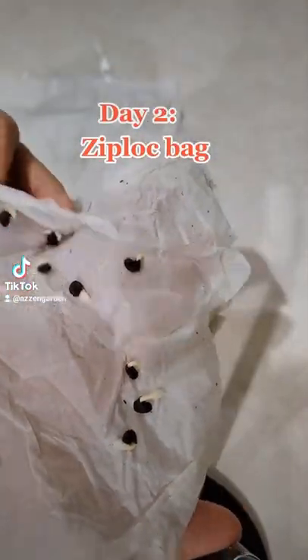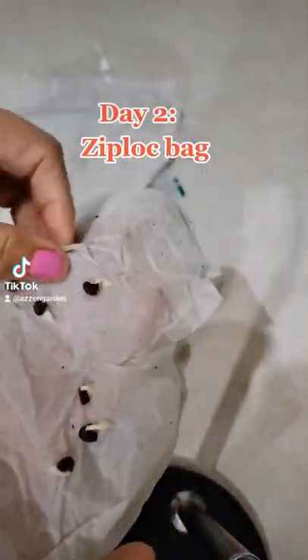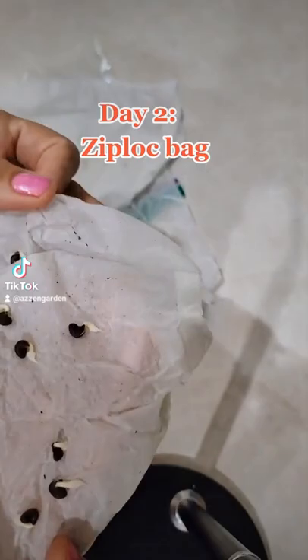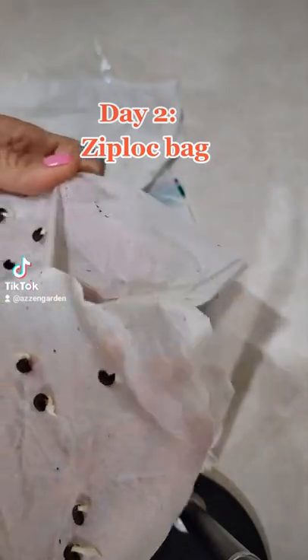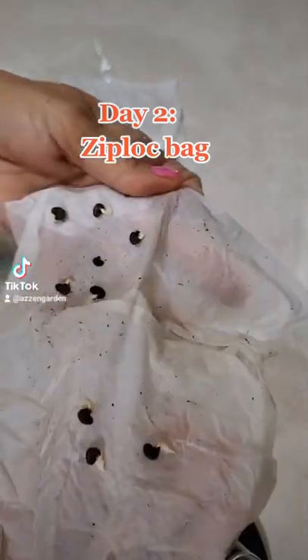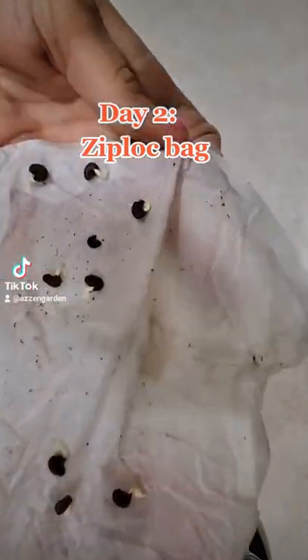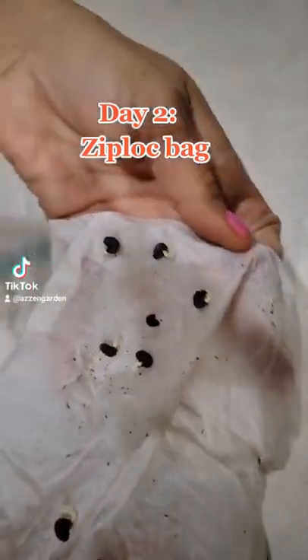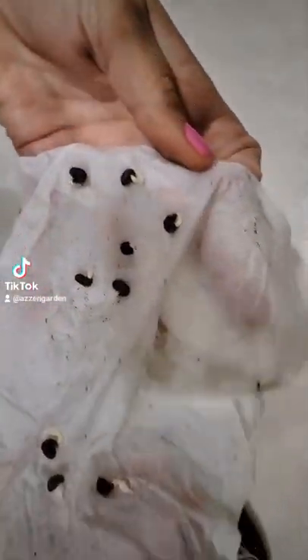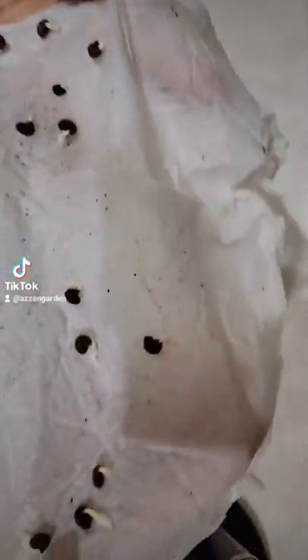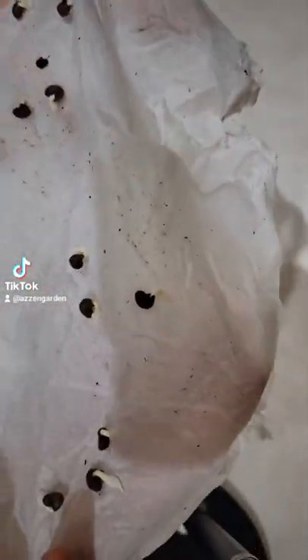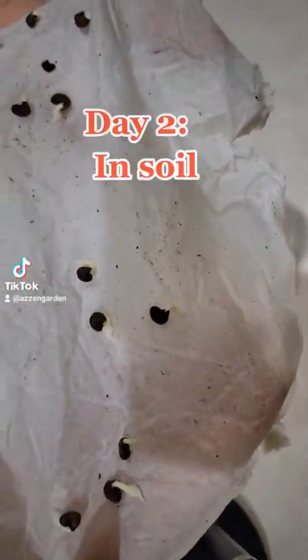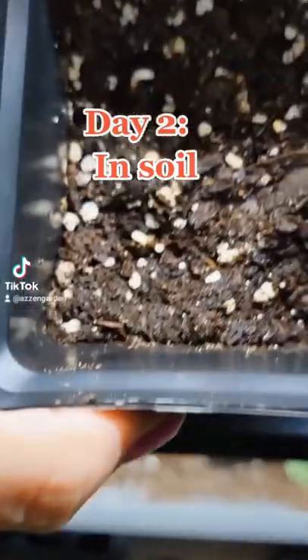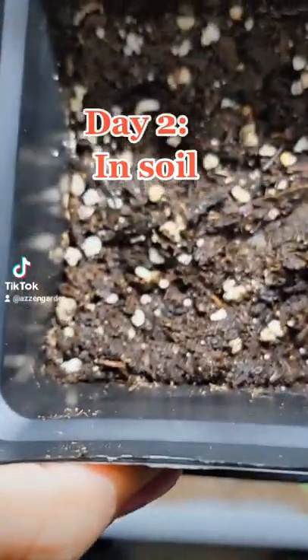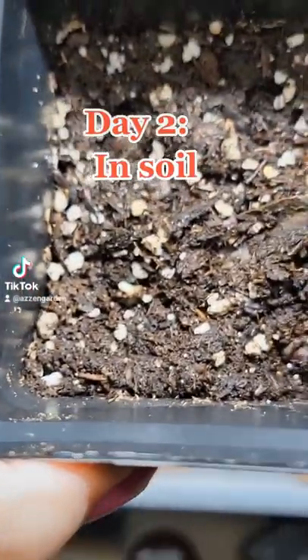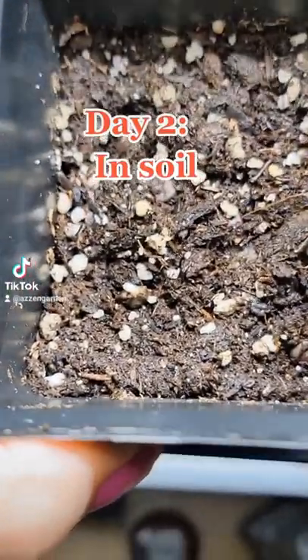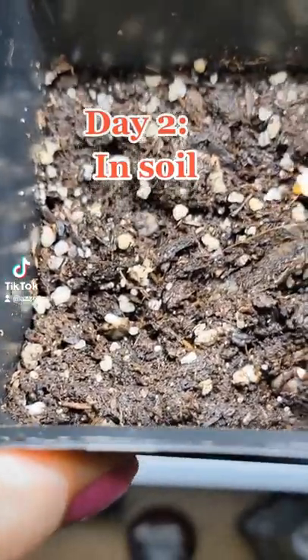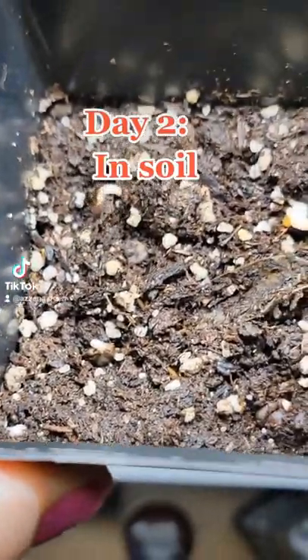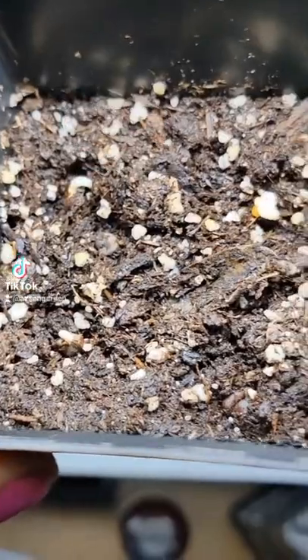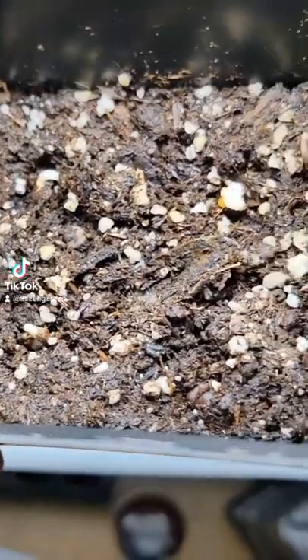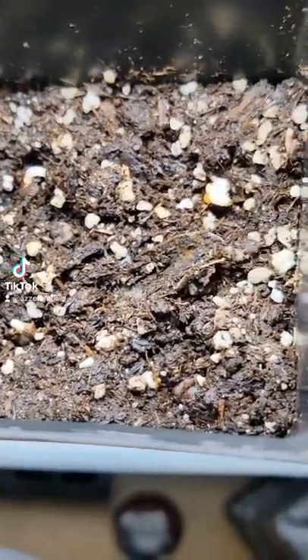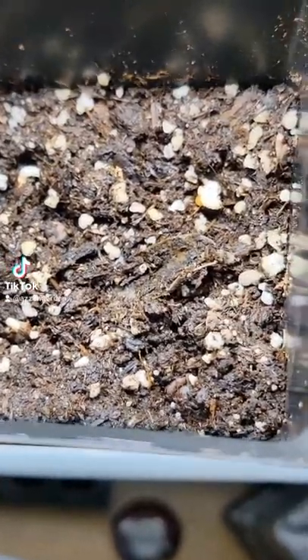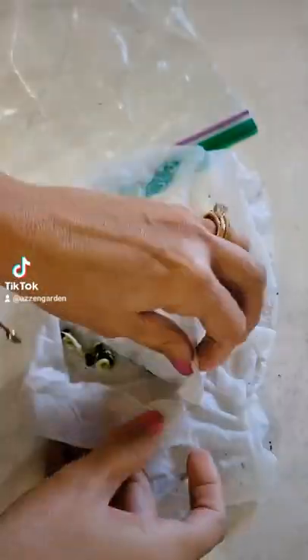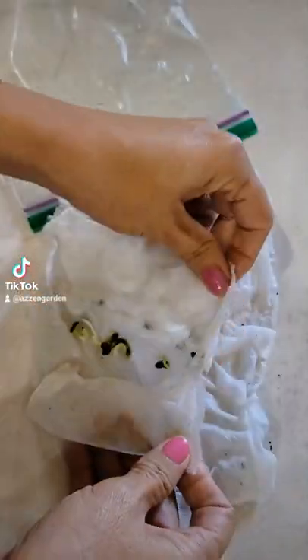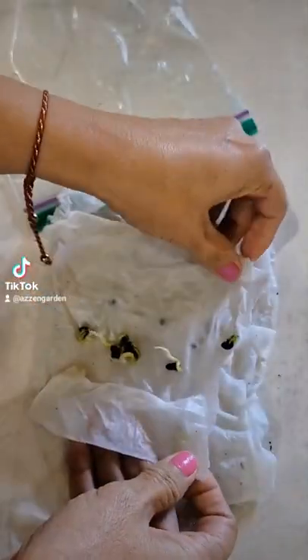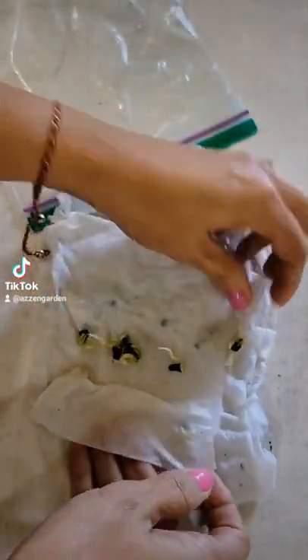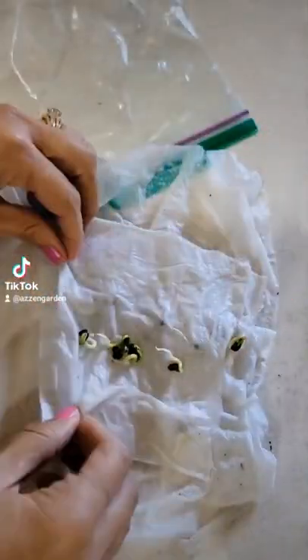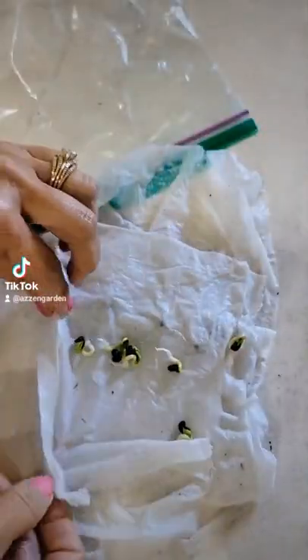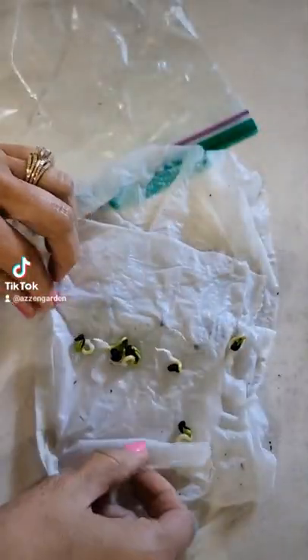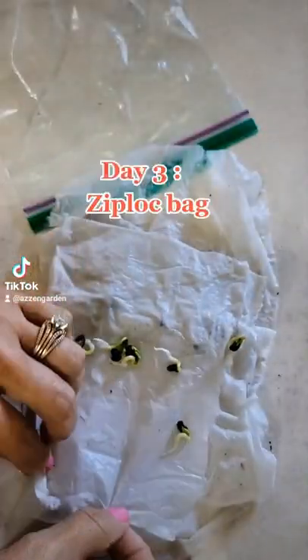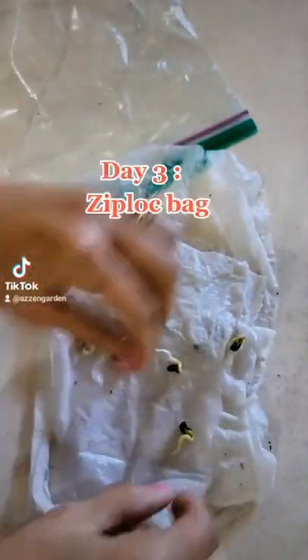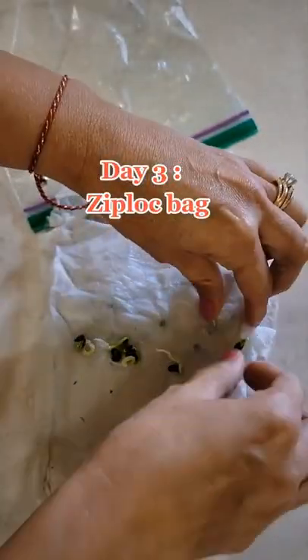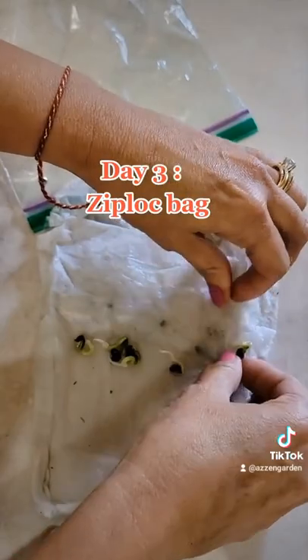Day two of the Ziploc bag you can see the roots growing, and then day two in the soil you can barely even see the seeds. Make sure you wet your paper towel every time you put it back into the Ziploc bag, and then this is day three.